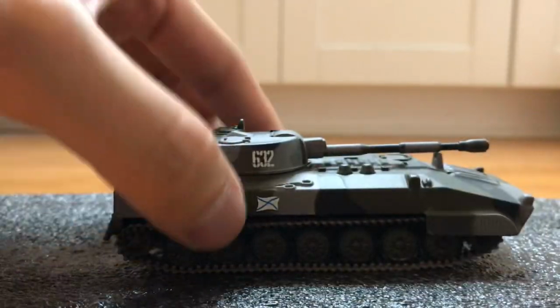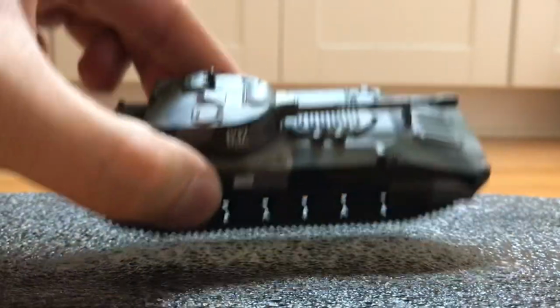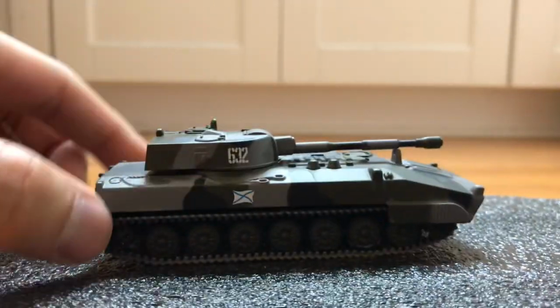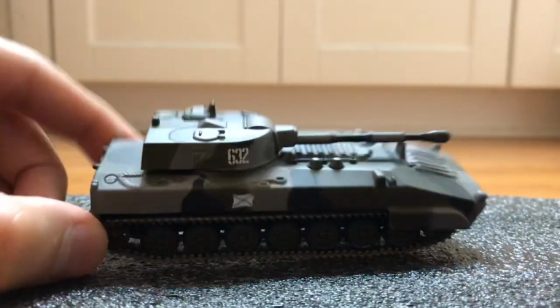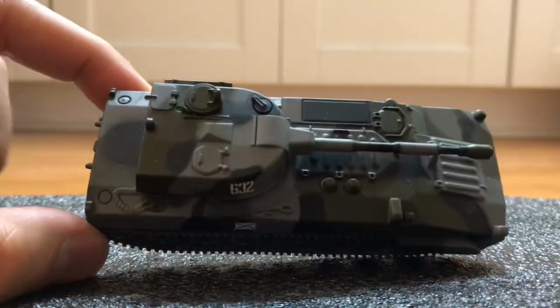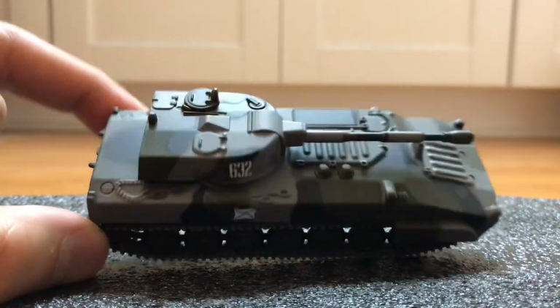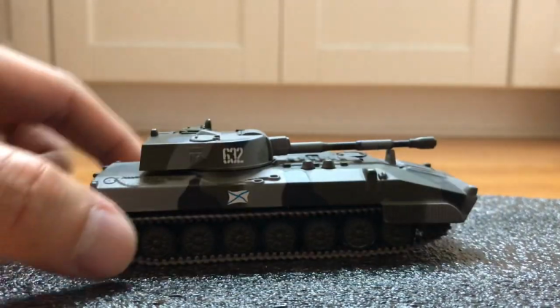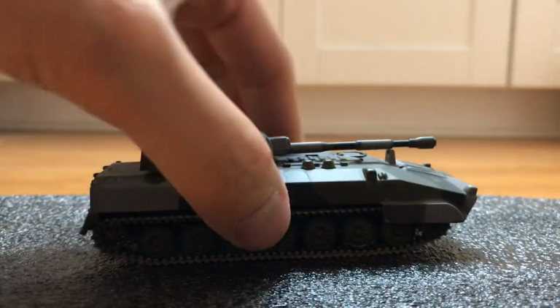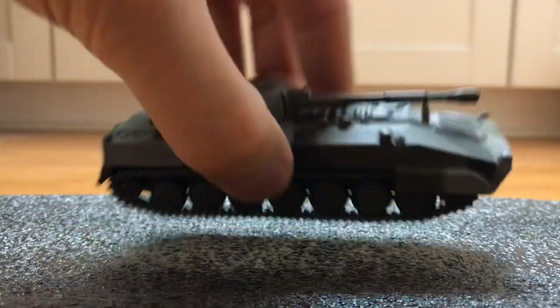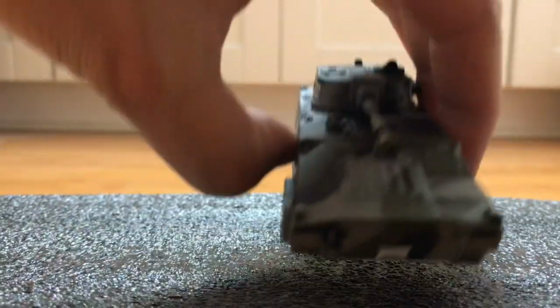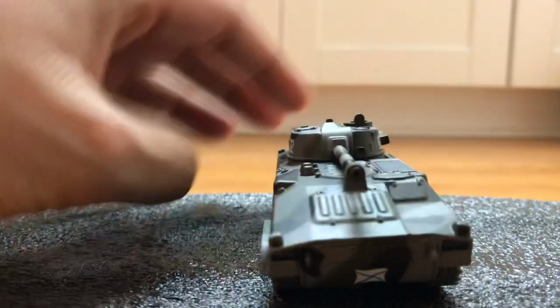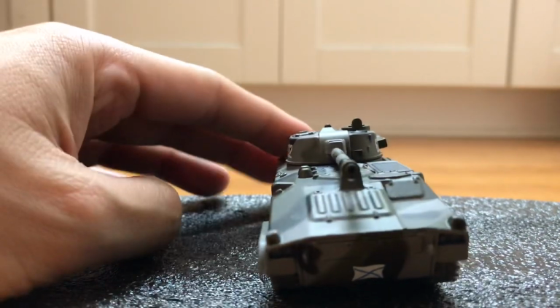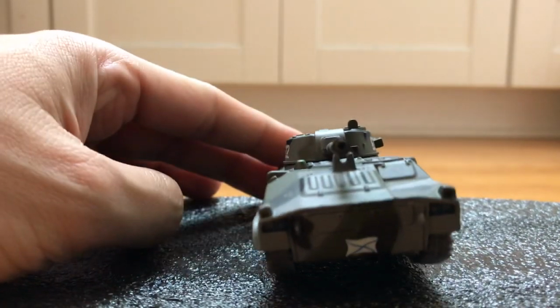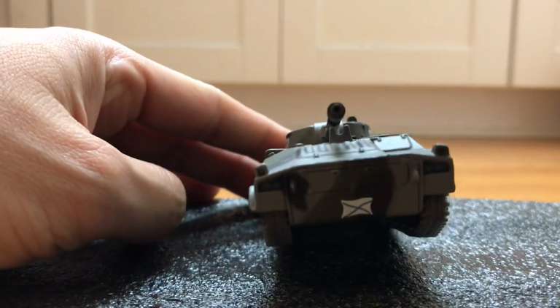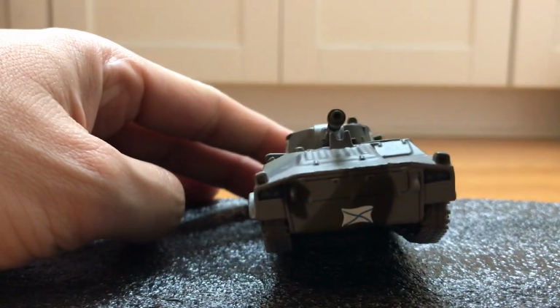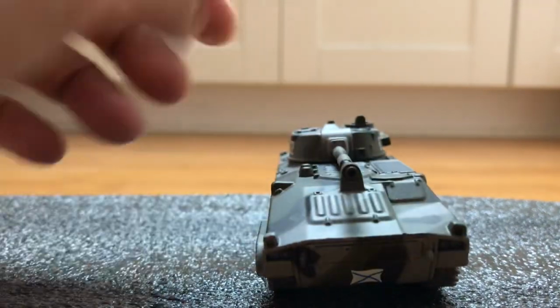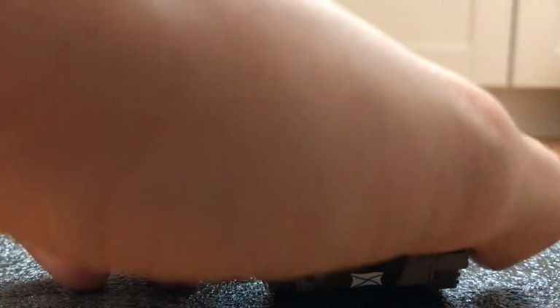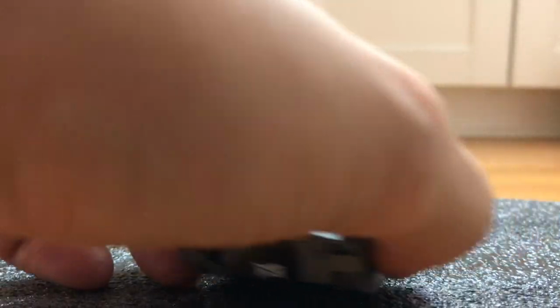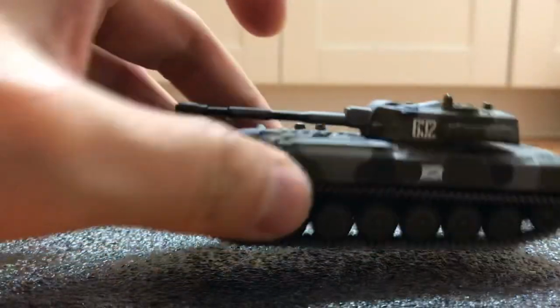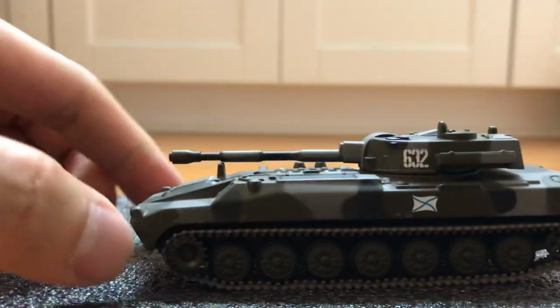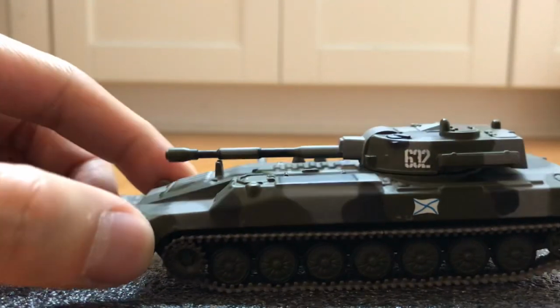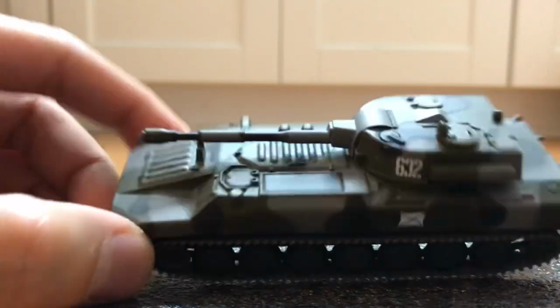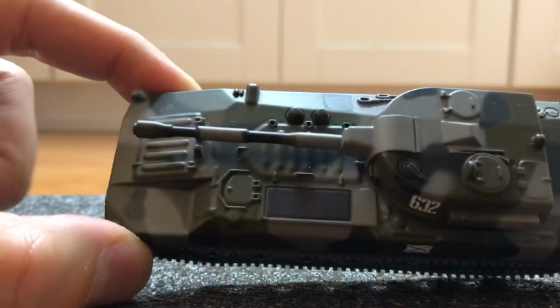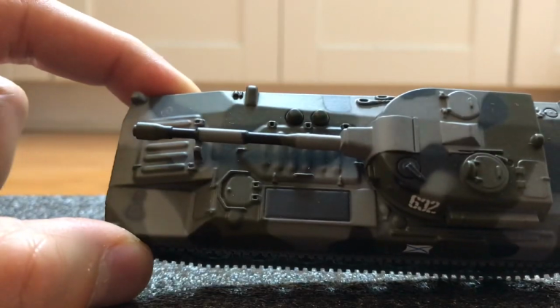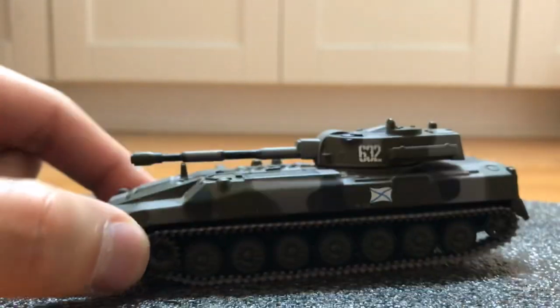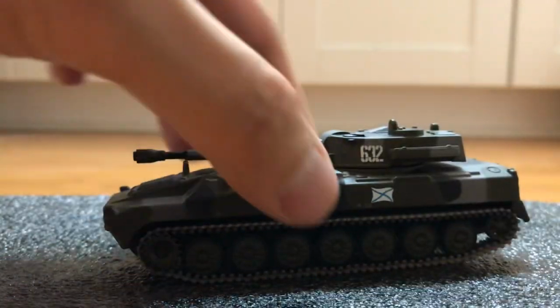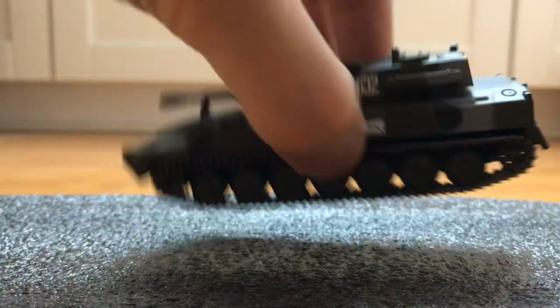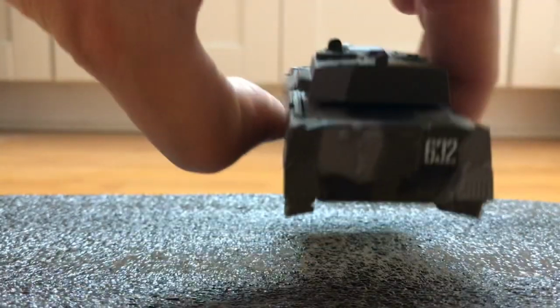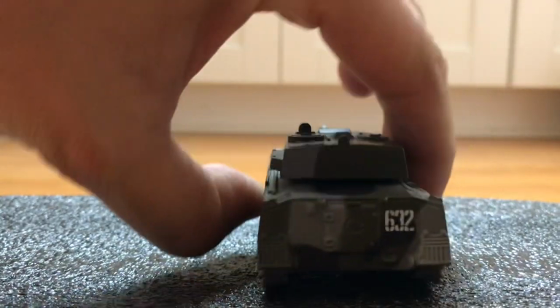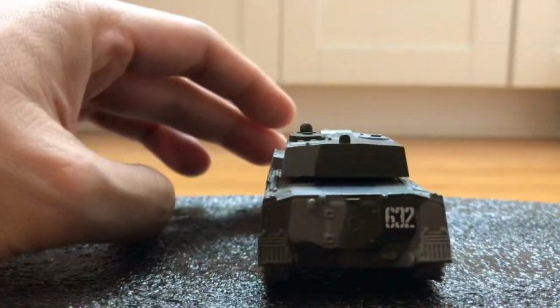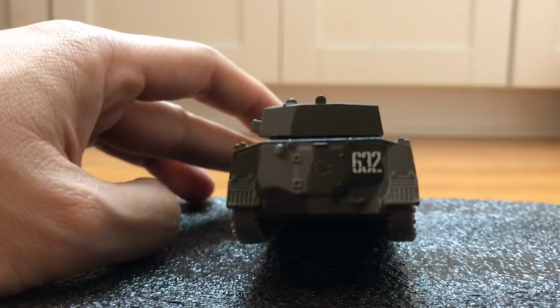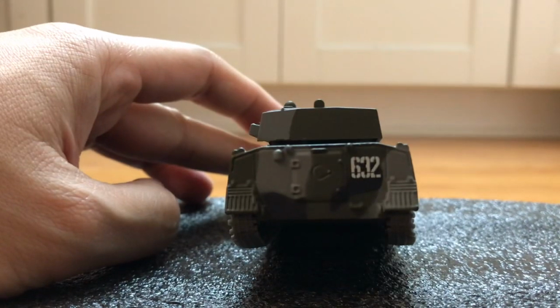It's one of the few self-propelled guns that can be amphibious, which is a pretty rare feature for a vehicle of its type. But it has to carry less ammunition though, that's what I read.